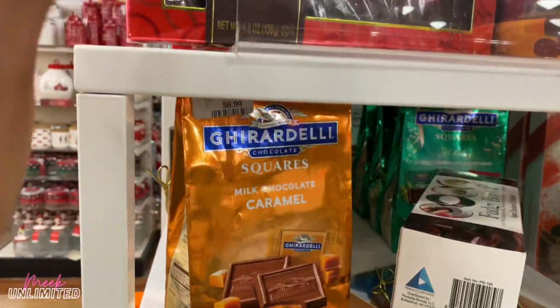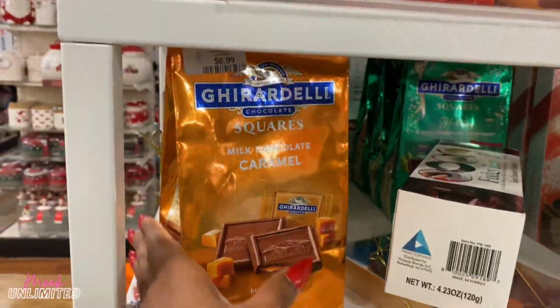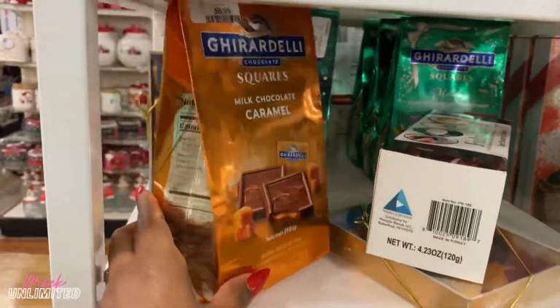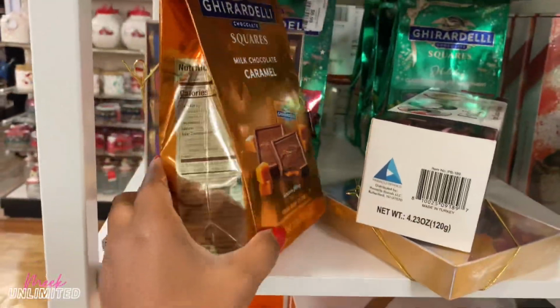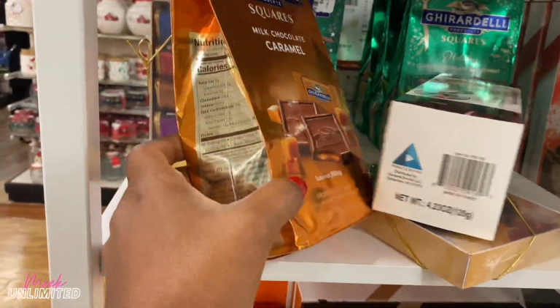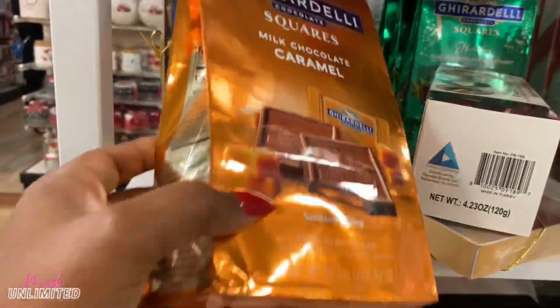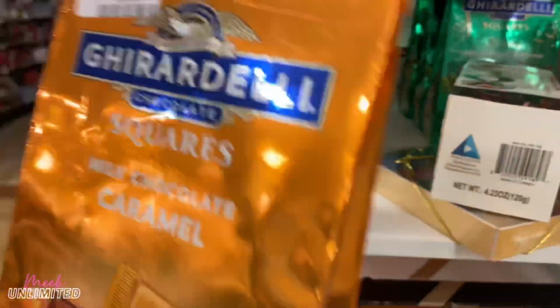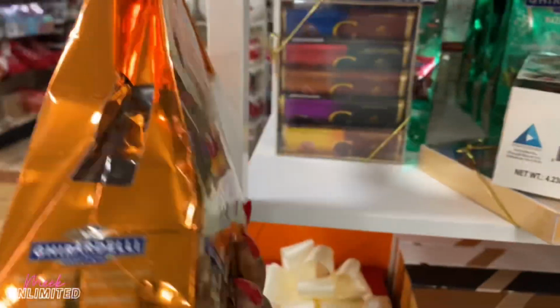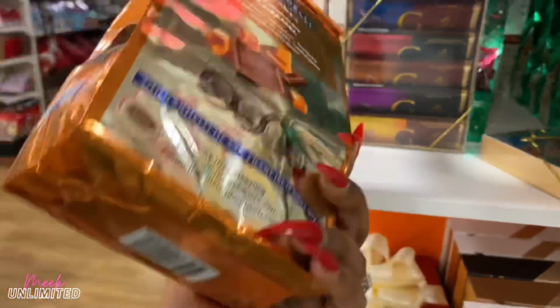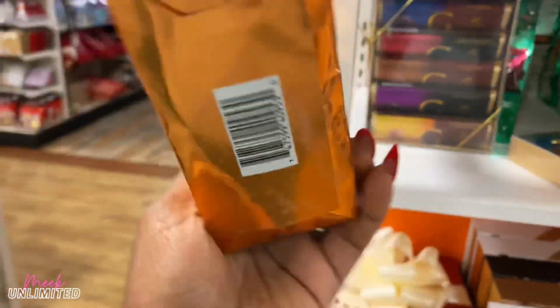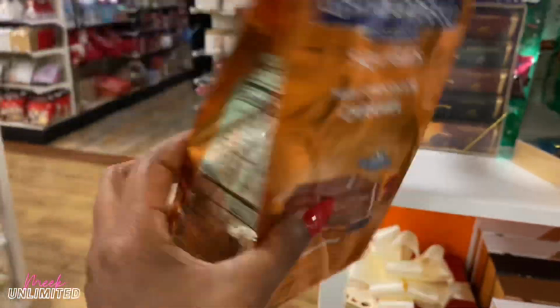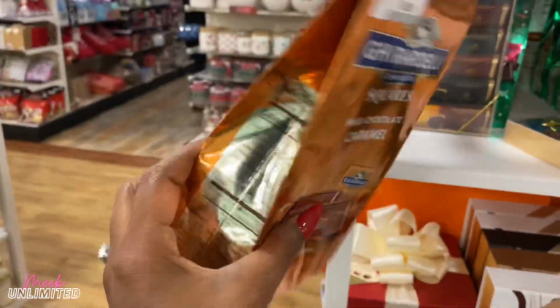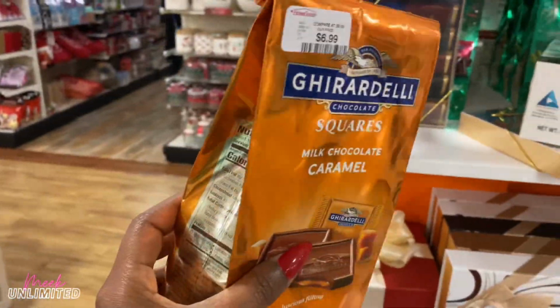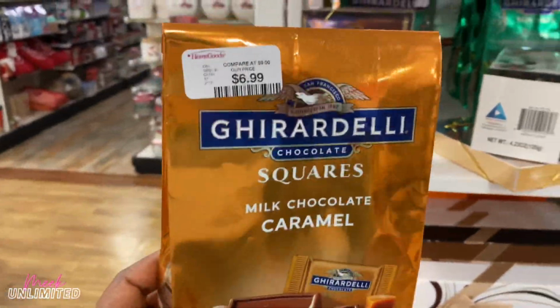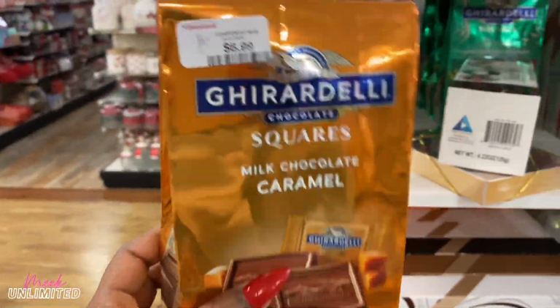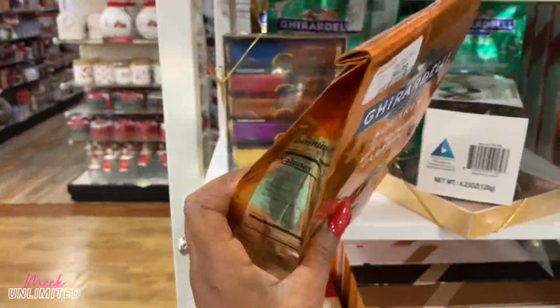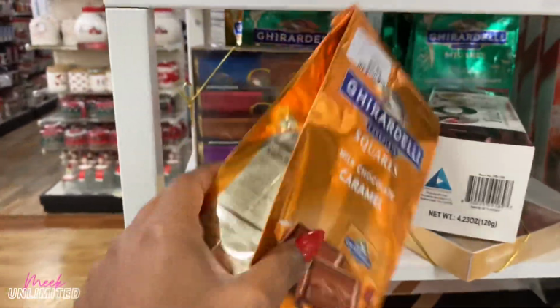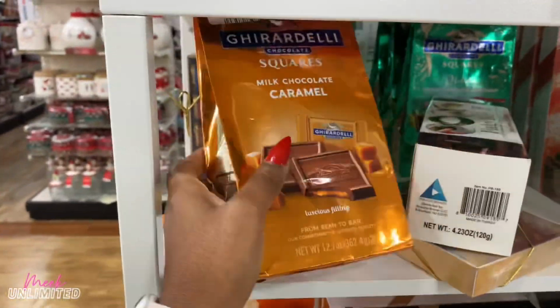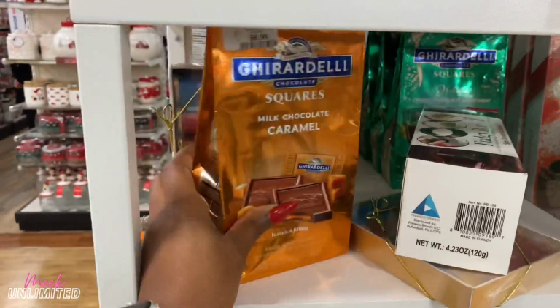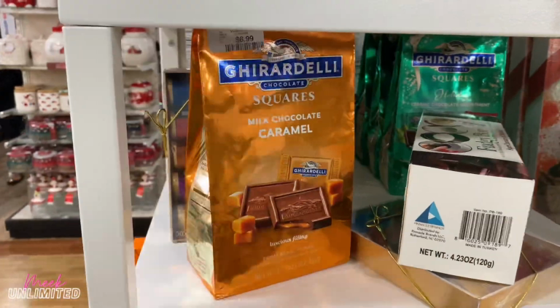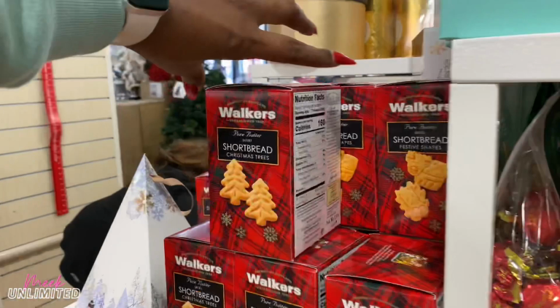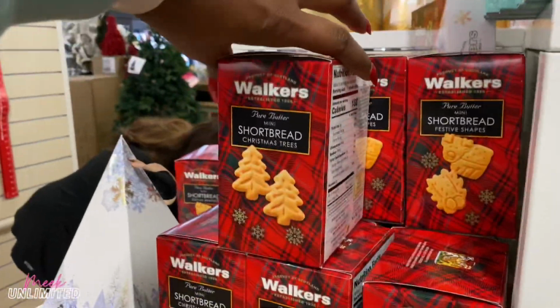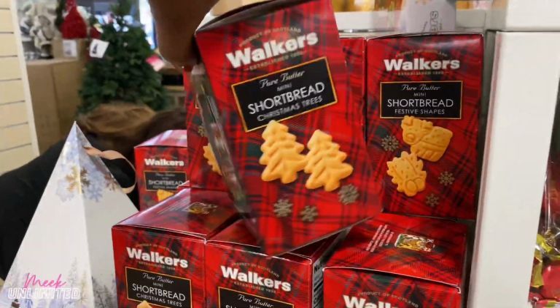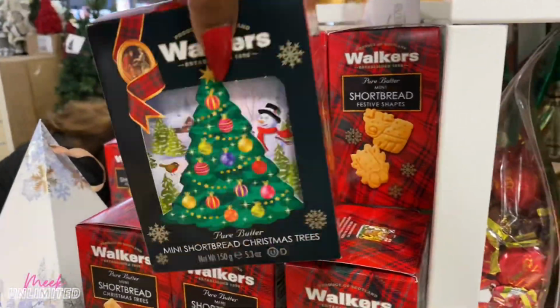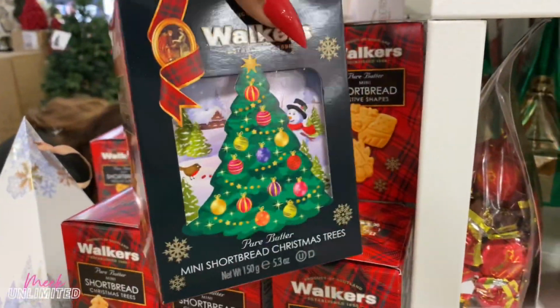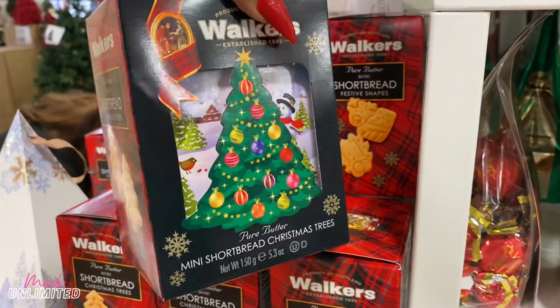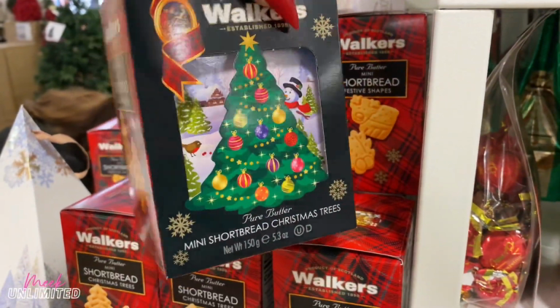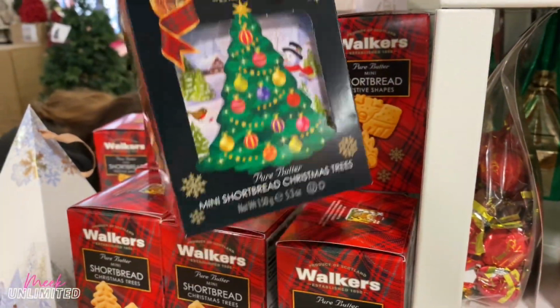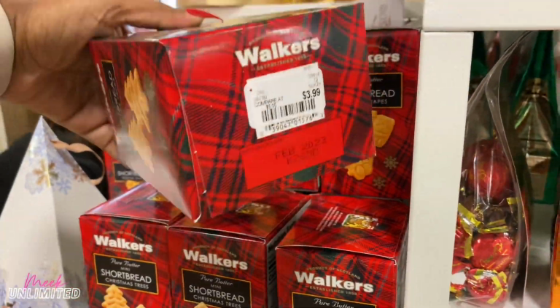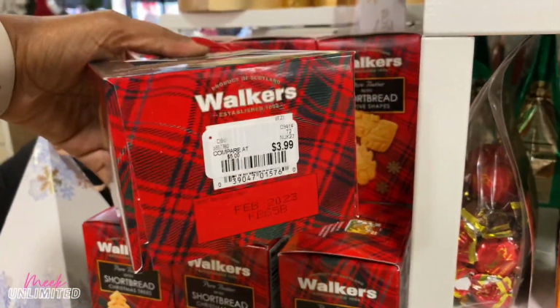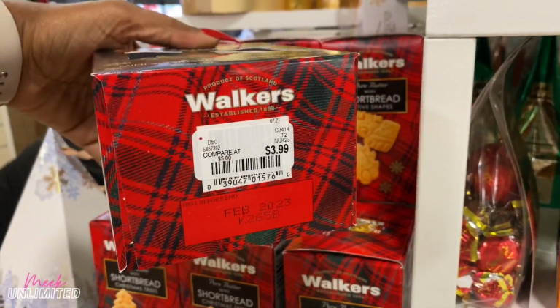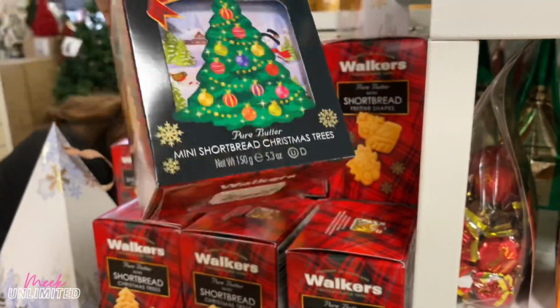Ghirardelli squares — I think we saw these in the first video. They're $6.99. They have shortbread here, mini shortbreads for $4.